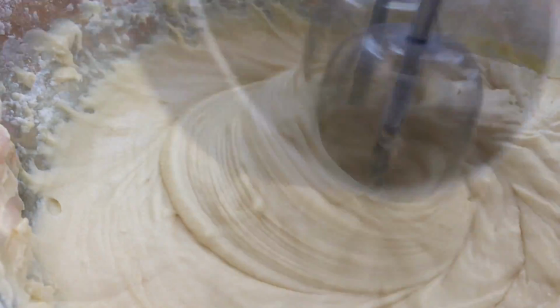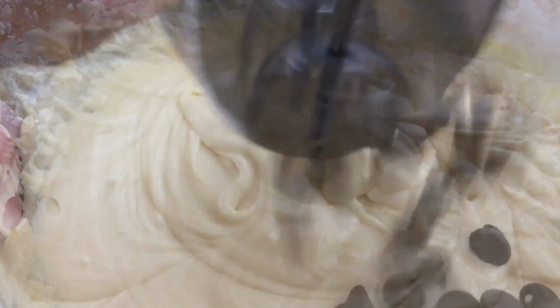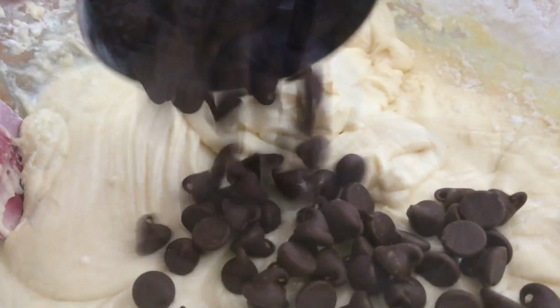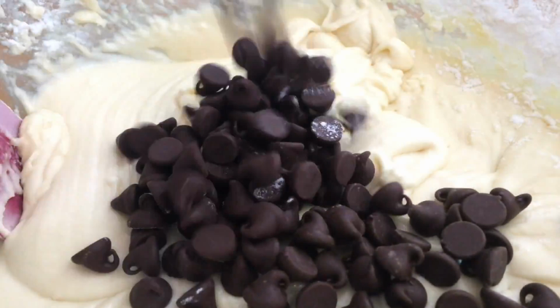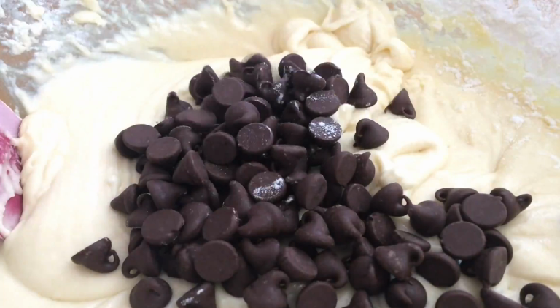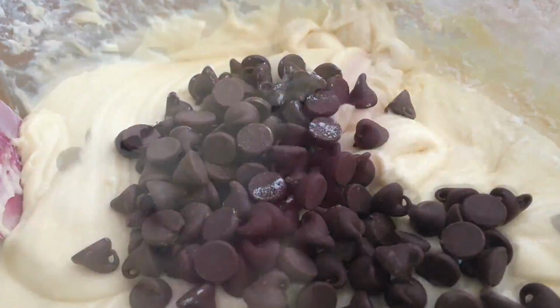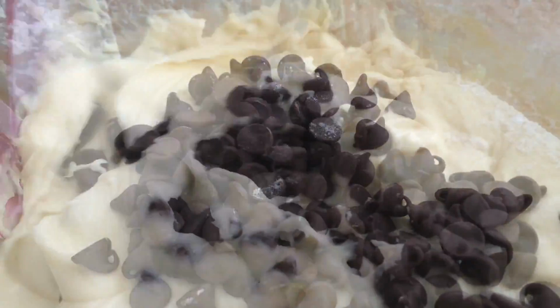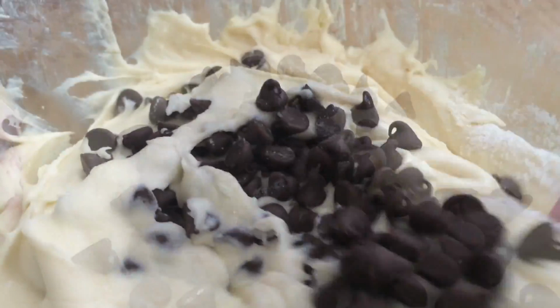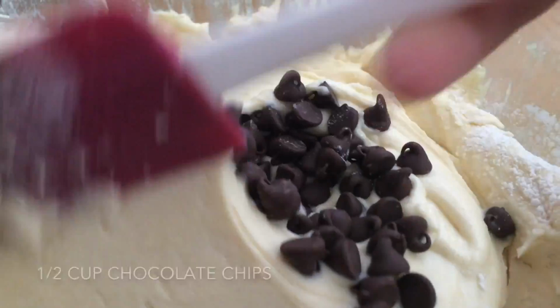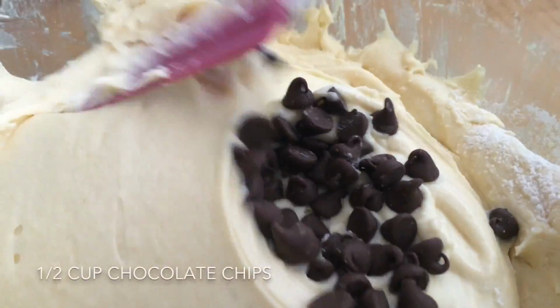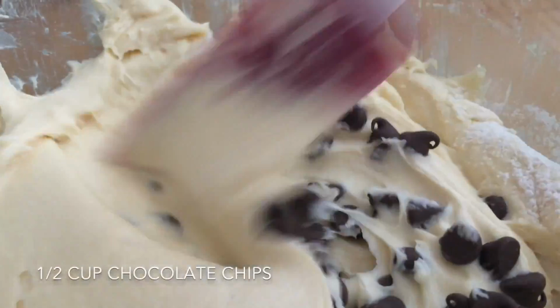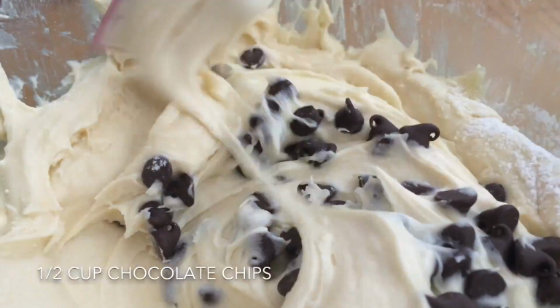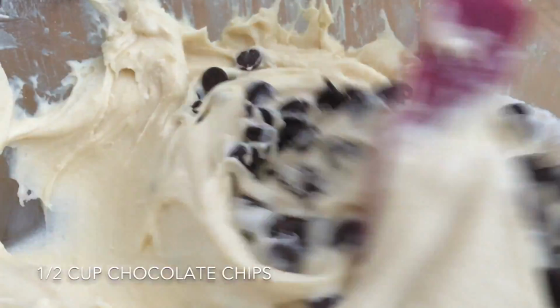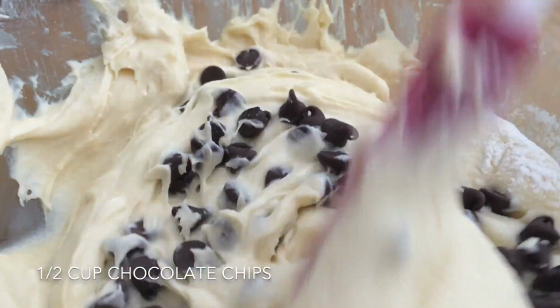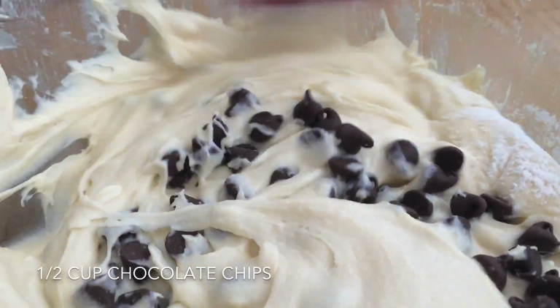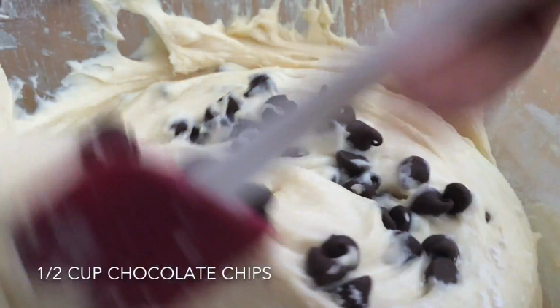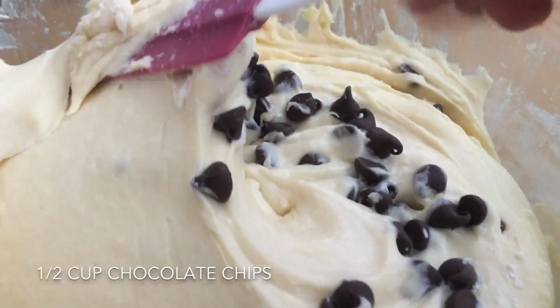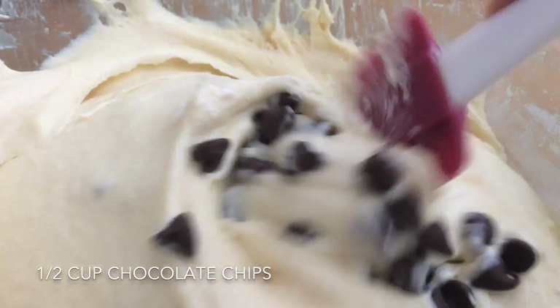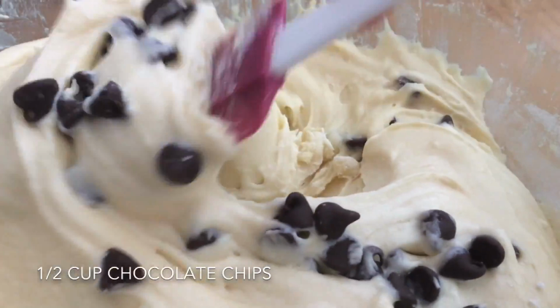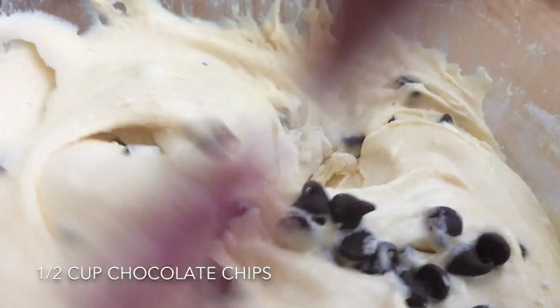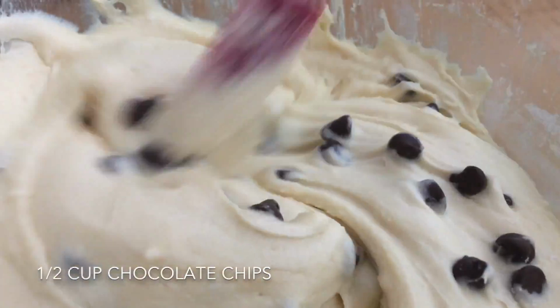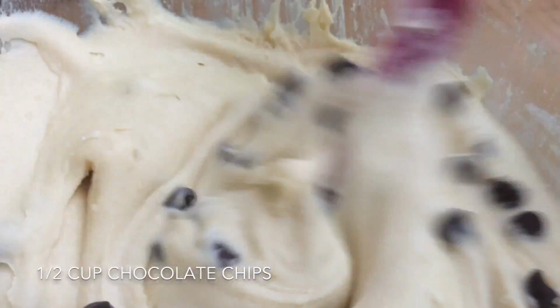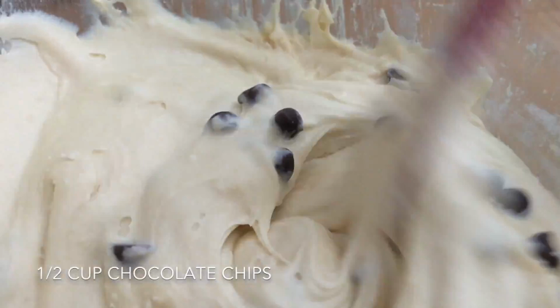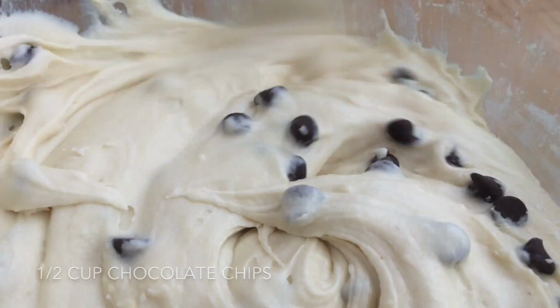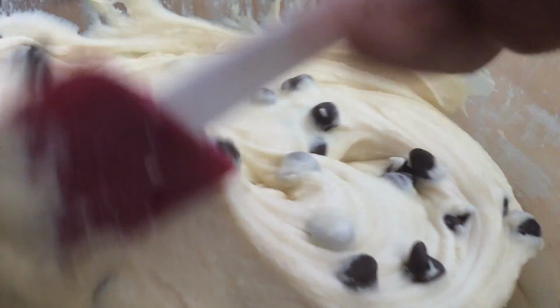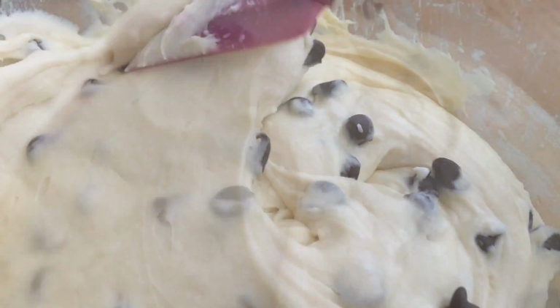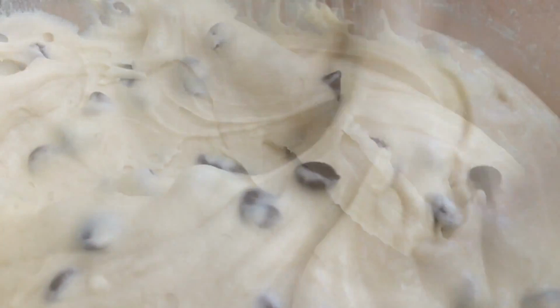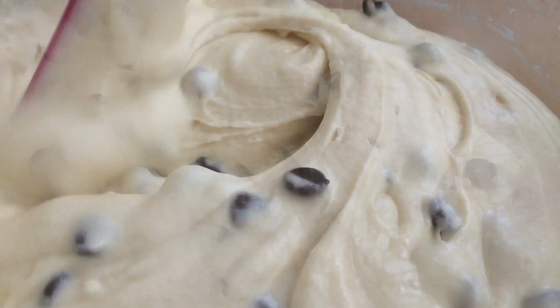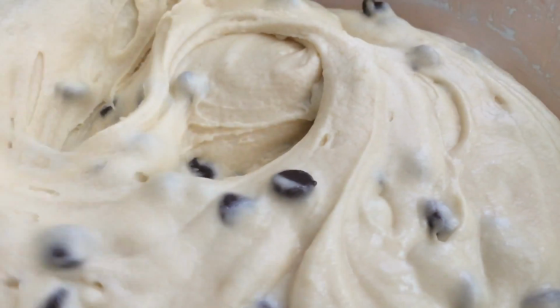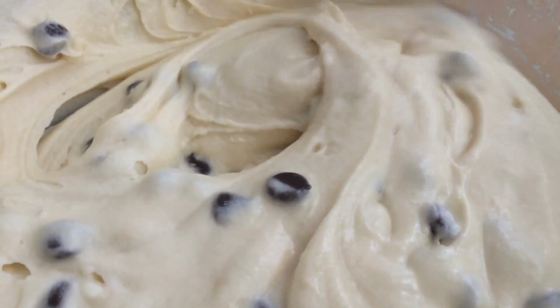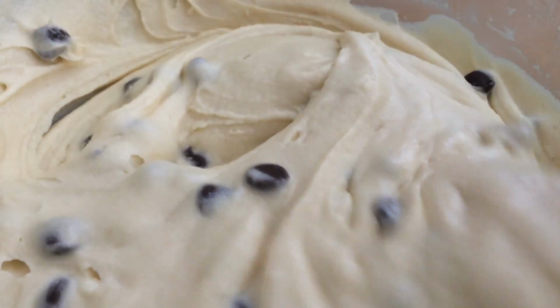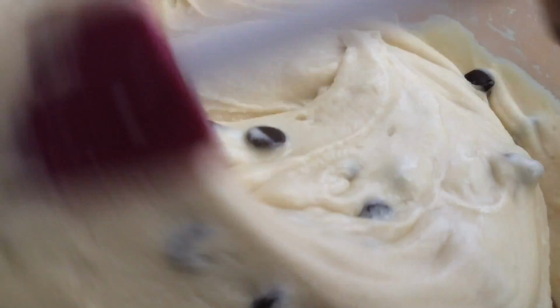Once that is fully combined, we're going to stir in half a cup of chocolate chips. I'm using semi-sweet here, and you can definitely add more chocolate chips — like I ended up doing.